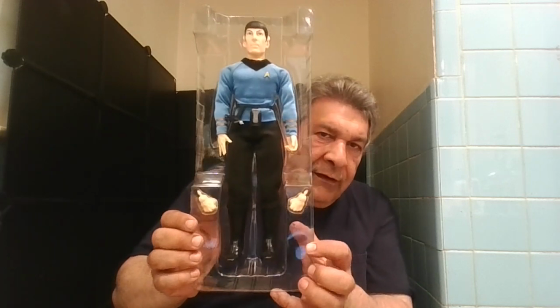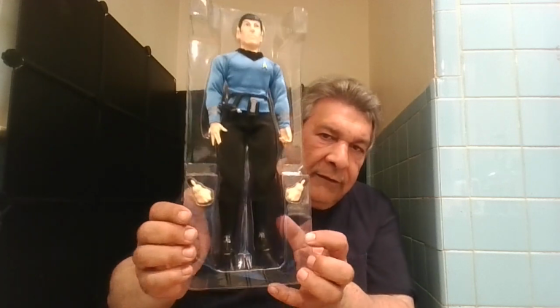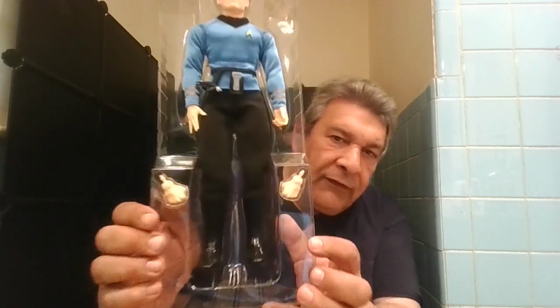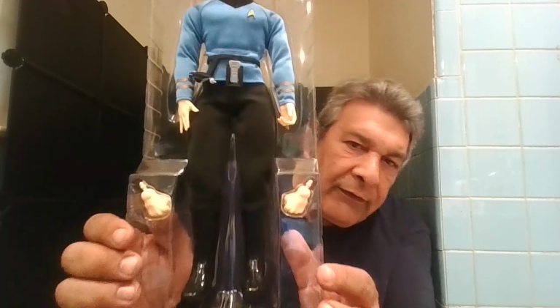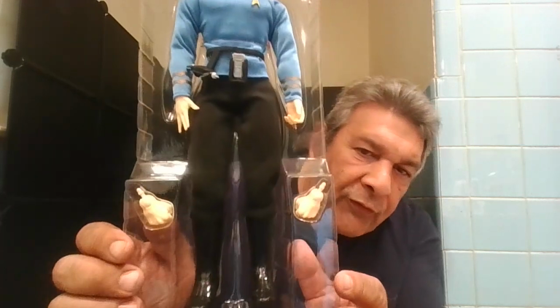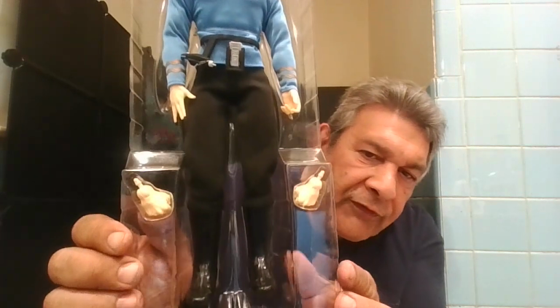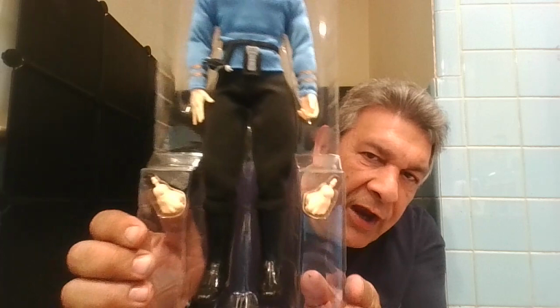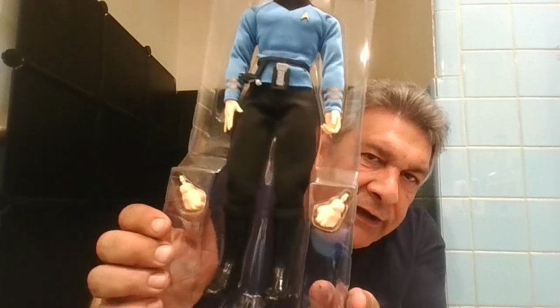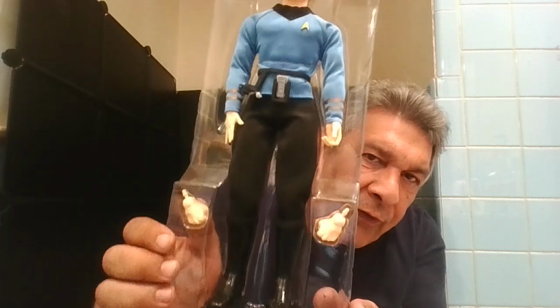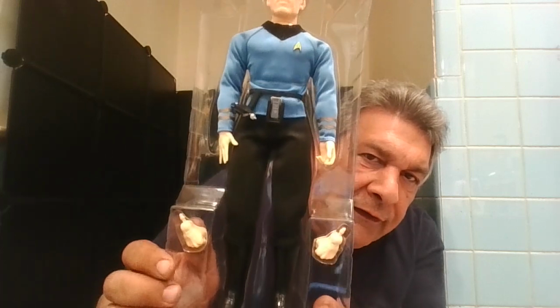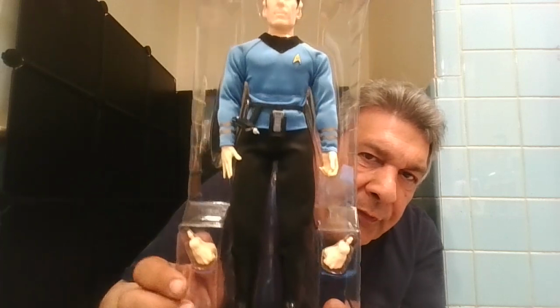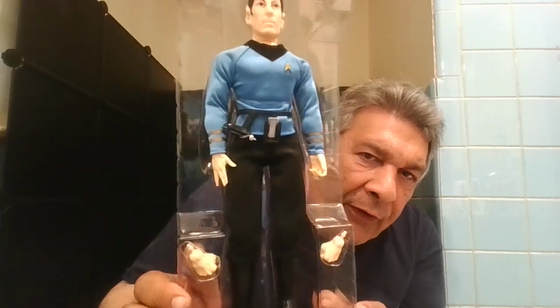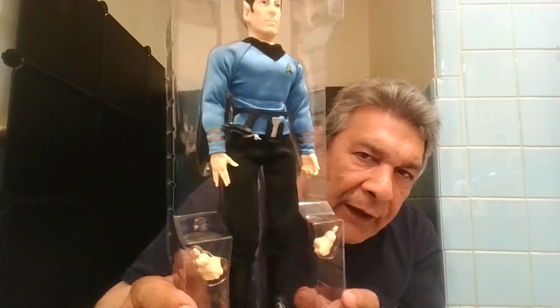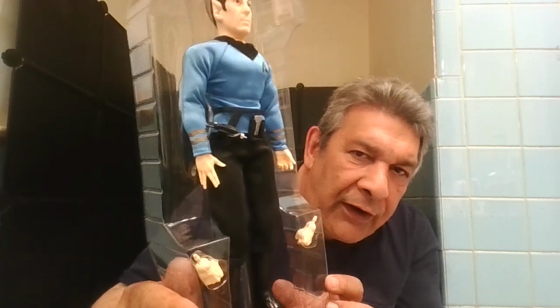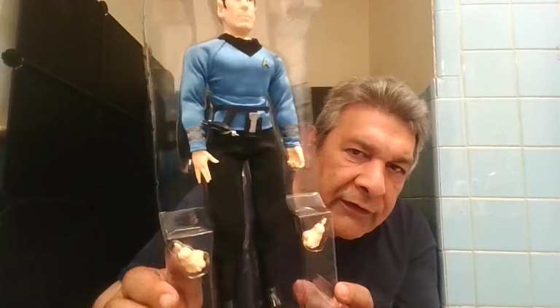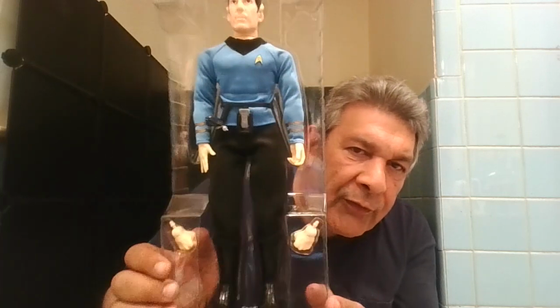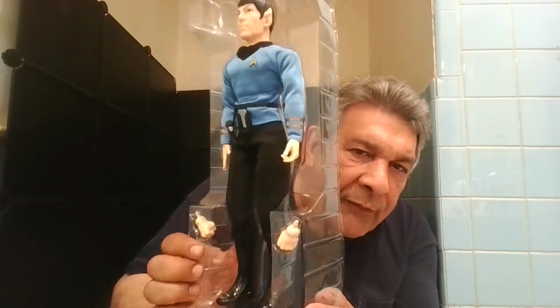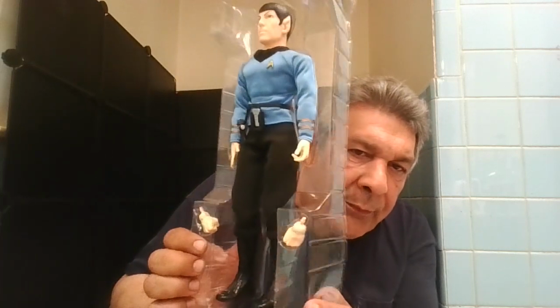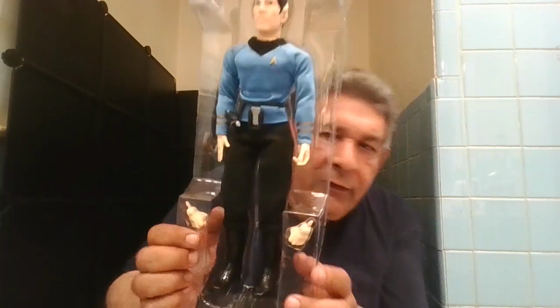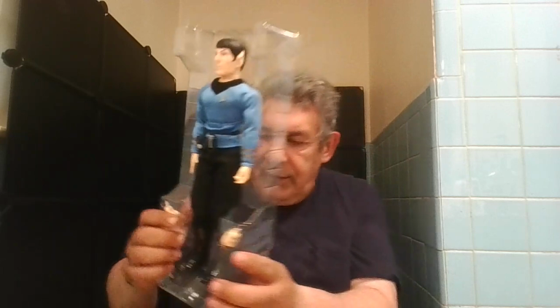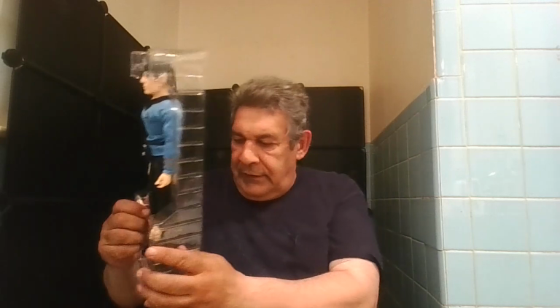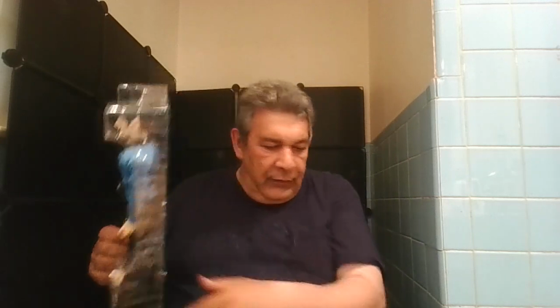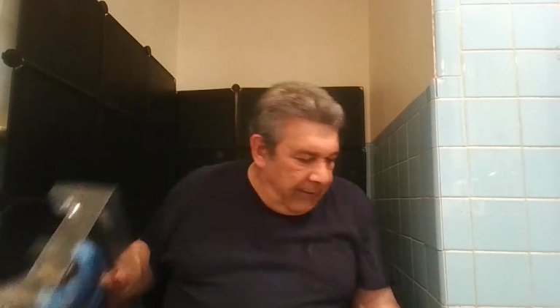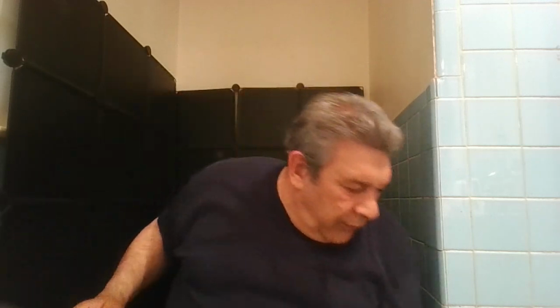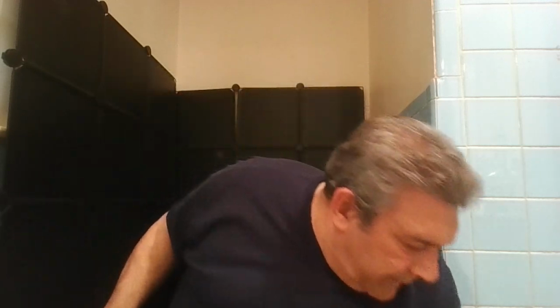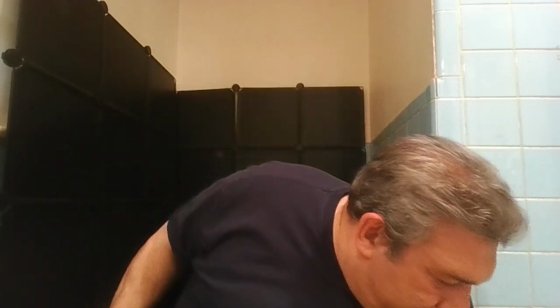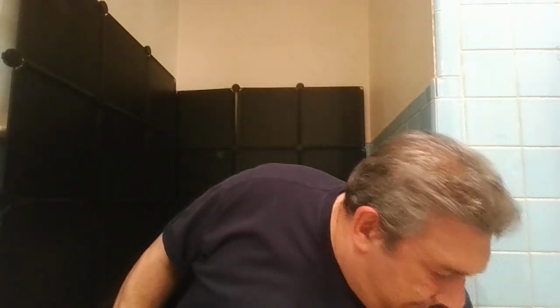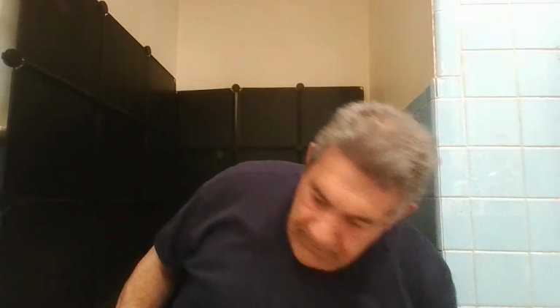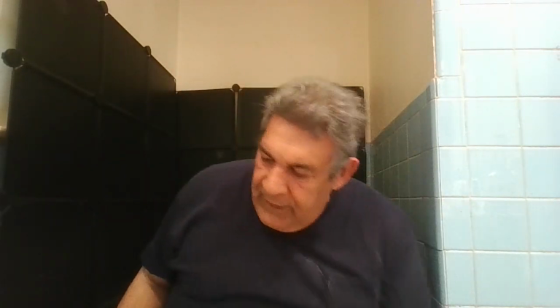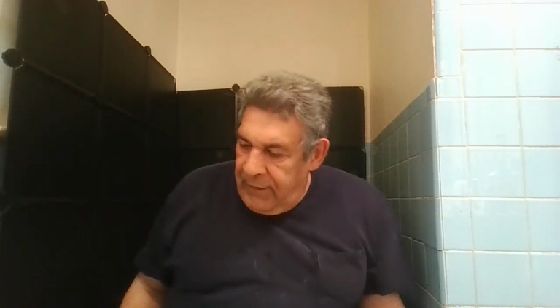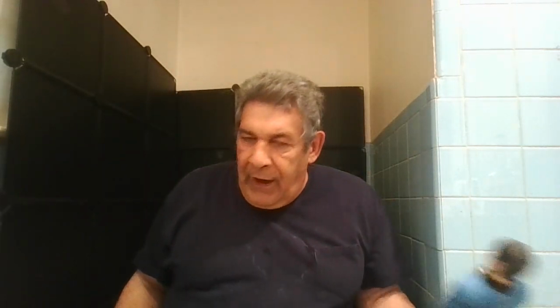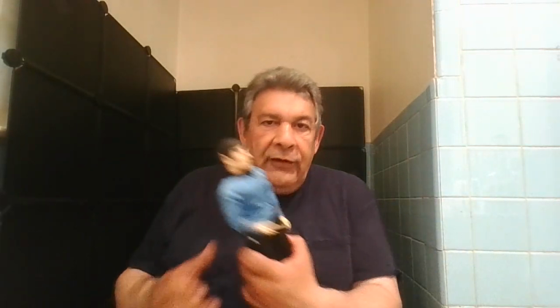You can see how the boots are nice and shiny. They put the belt on the outside so you at least know that it comes with the belt. And now it's time for my redo.